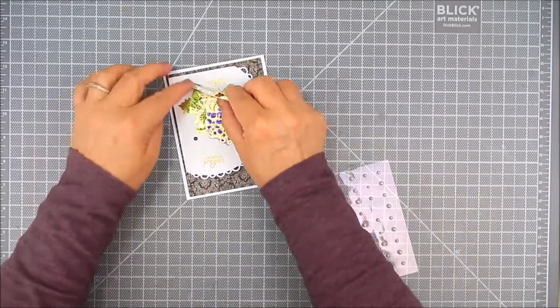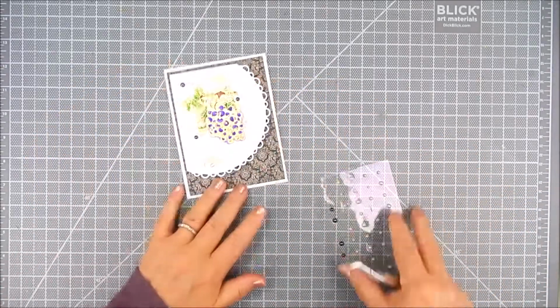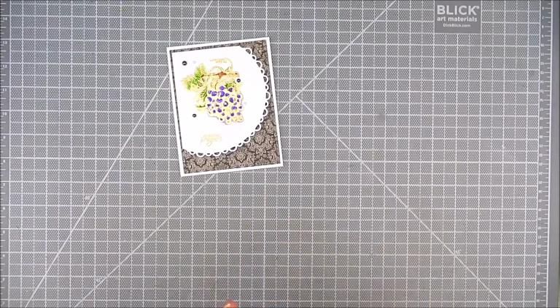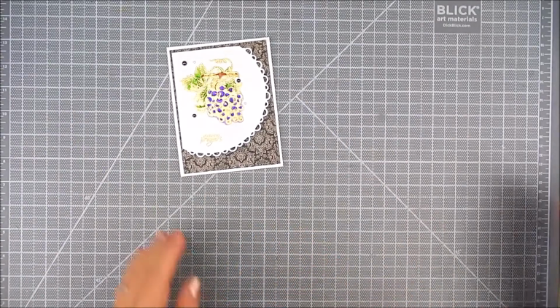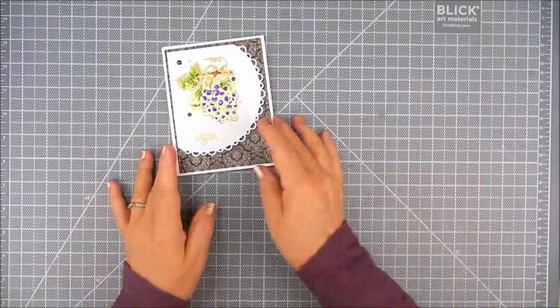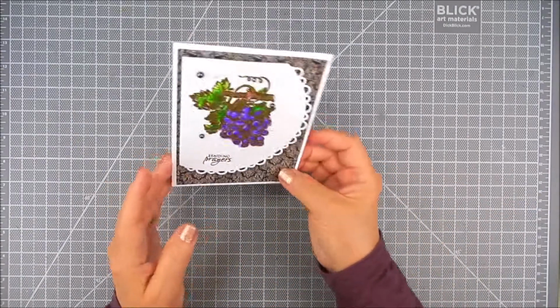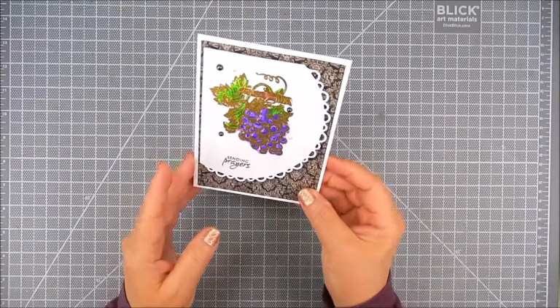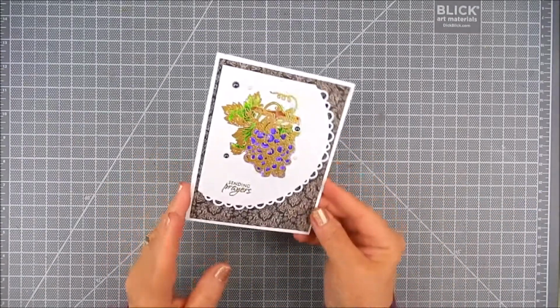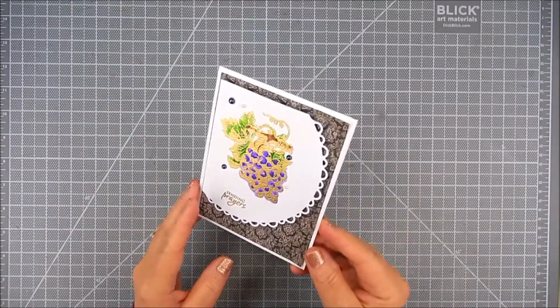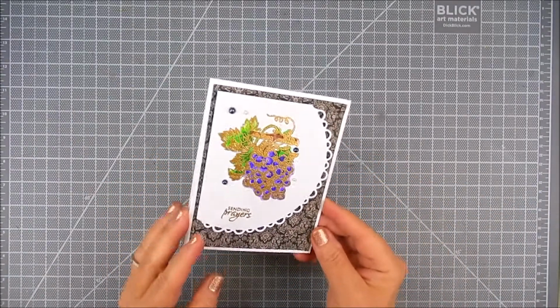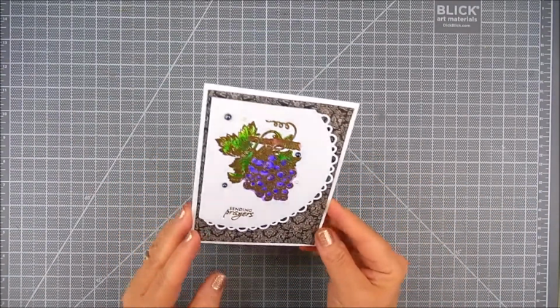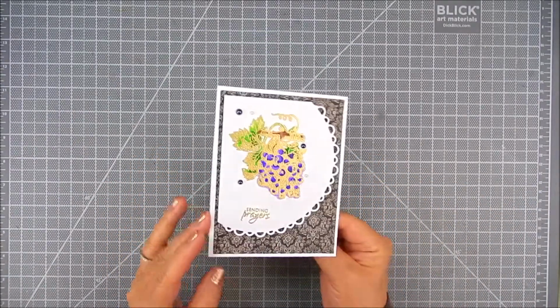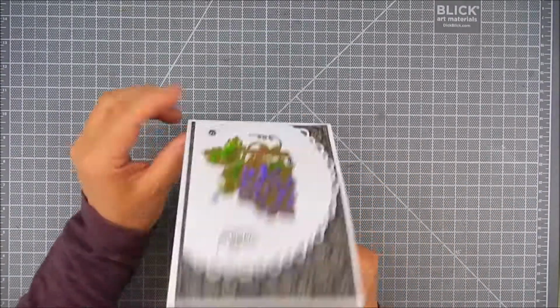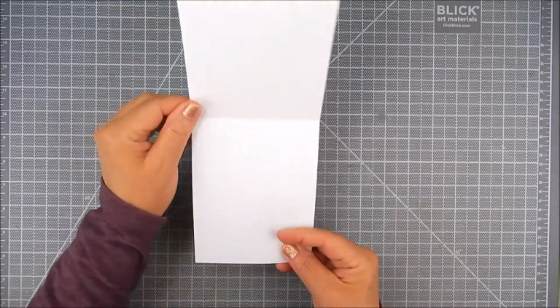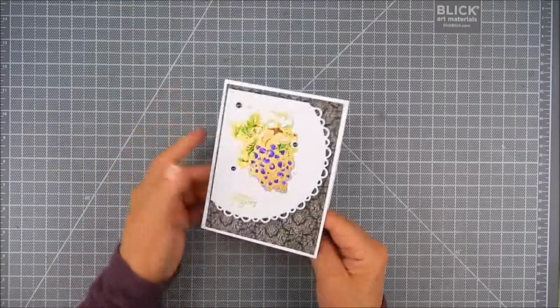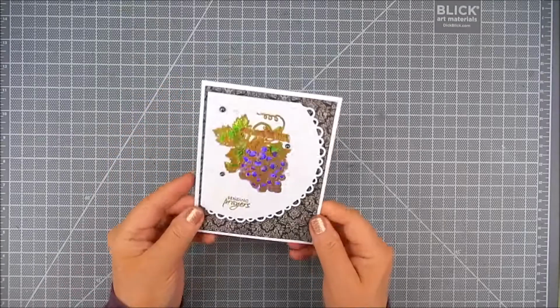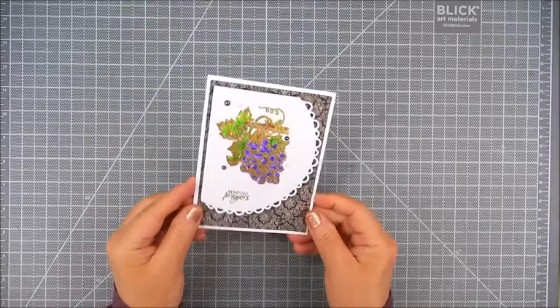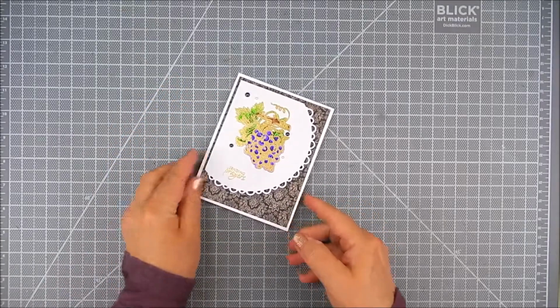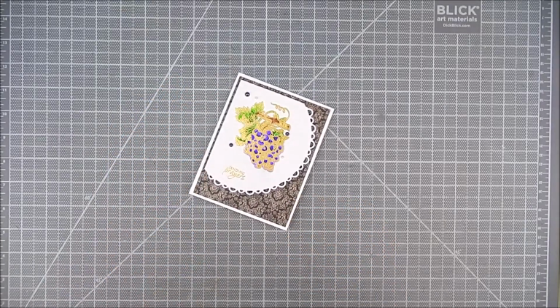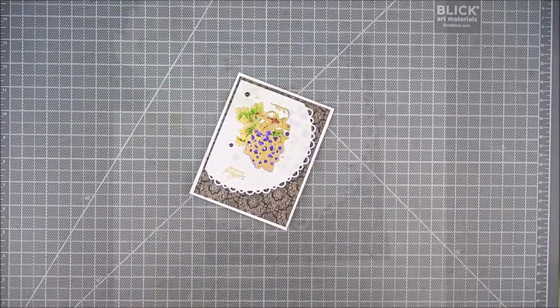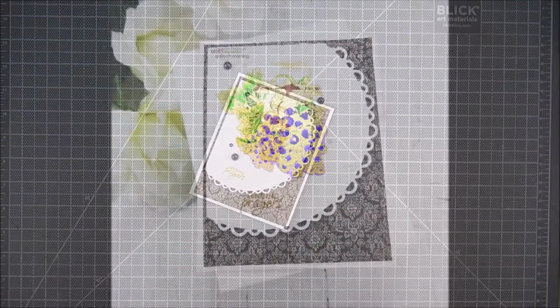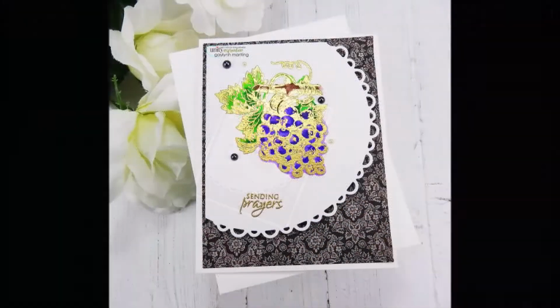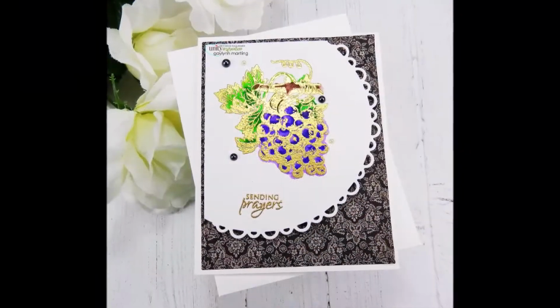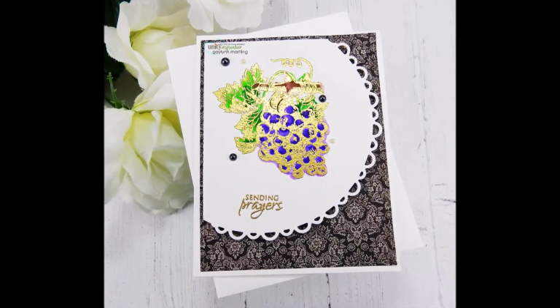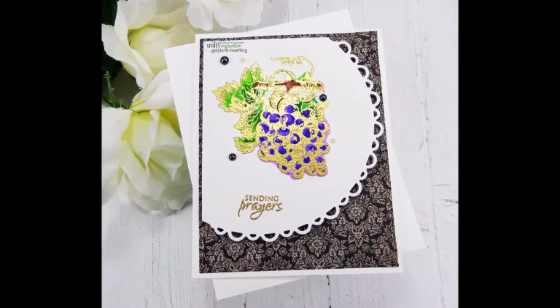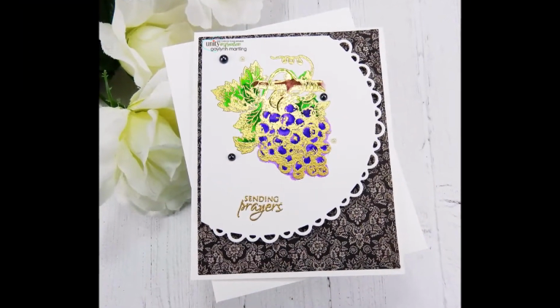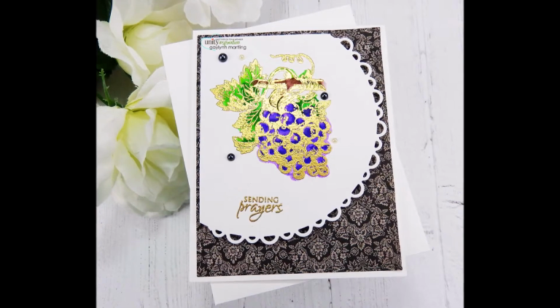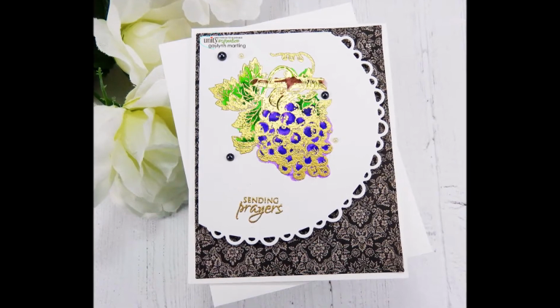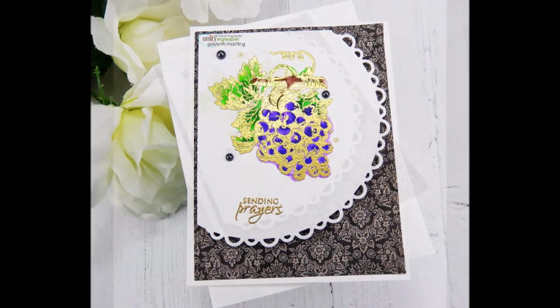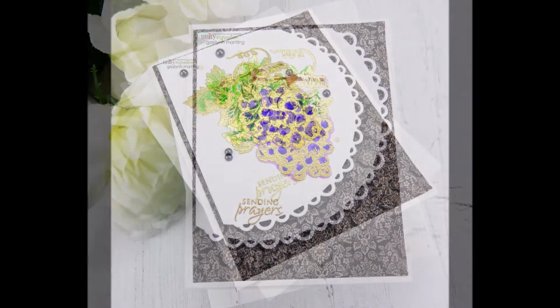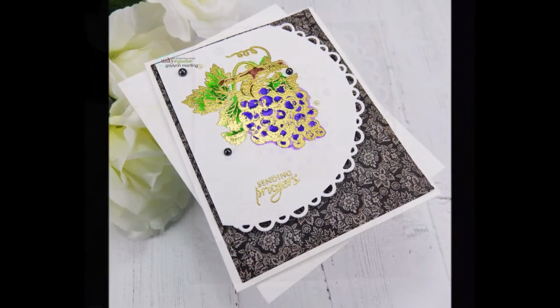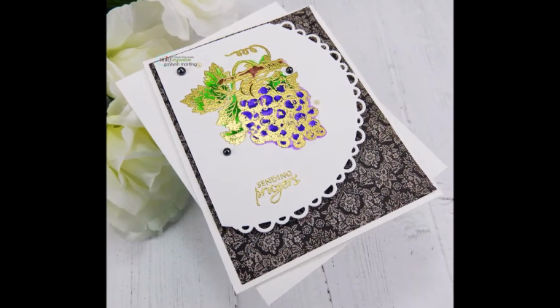It's simple and it's a nice card for support for someone. I hope you like this. Thanks so much for watching. Please take a moment to subscribe to my channel and like my Facebook page. Have a great day!